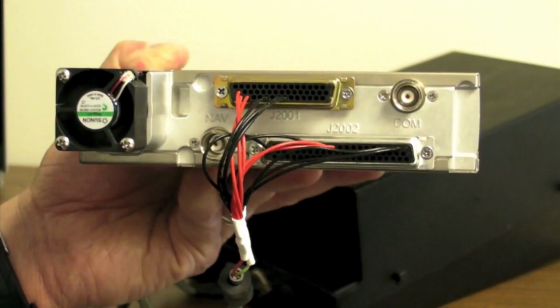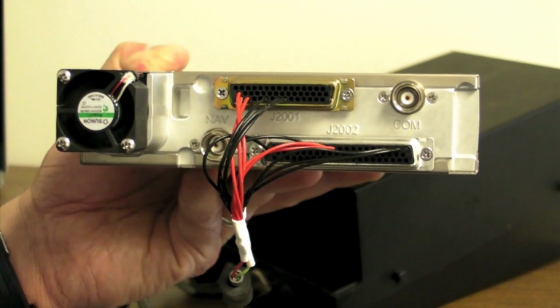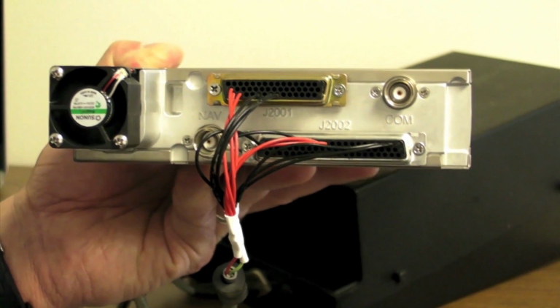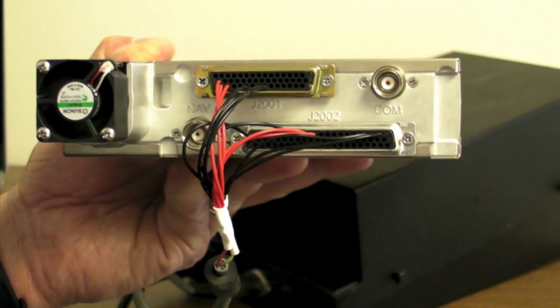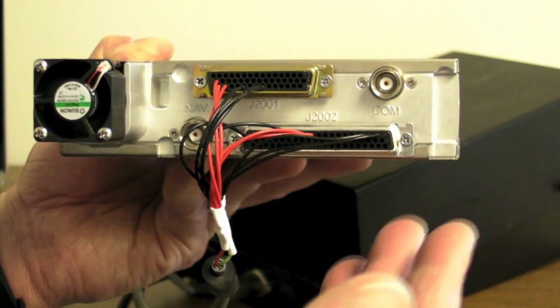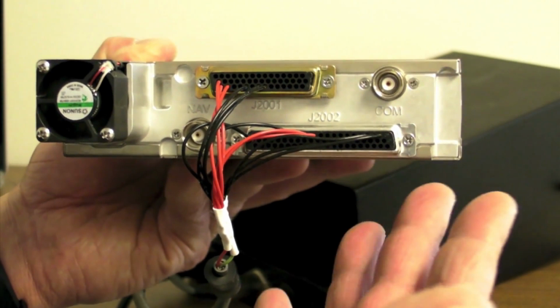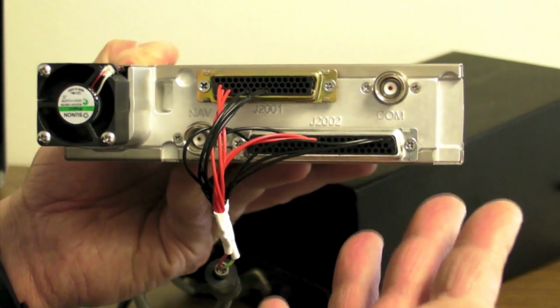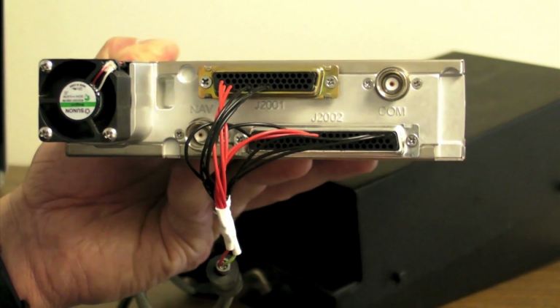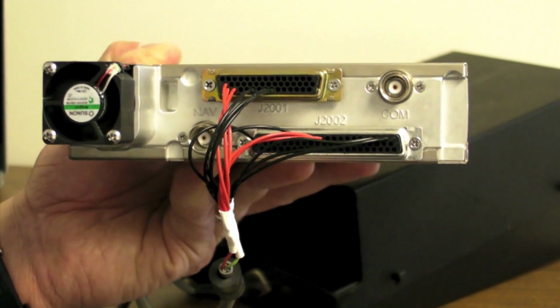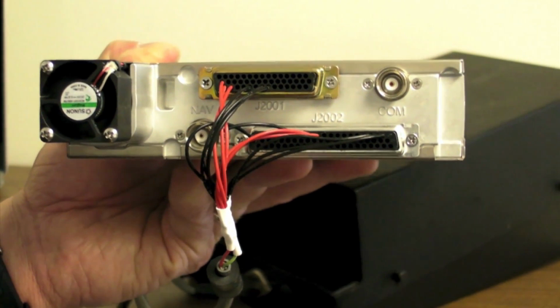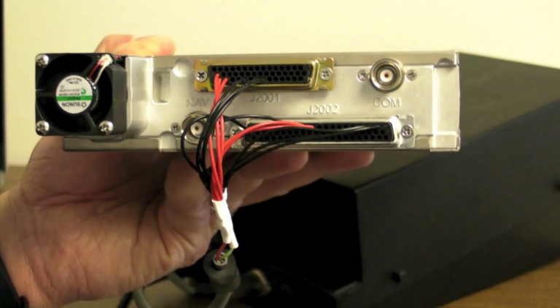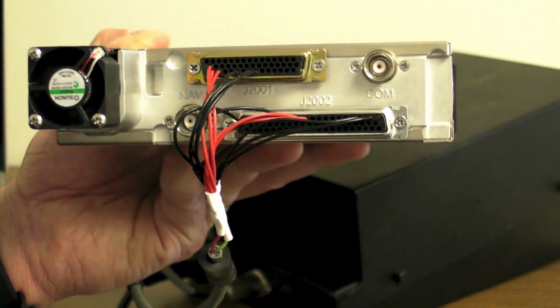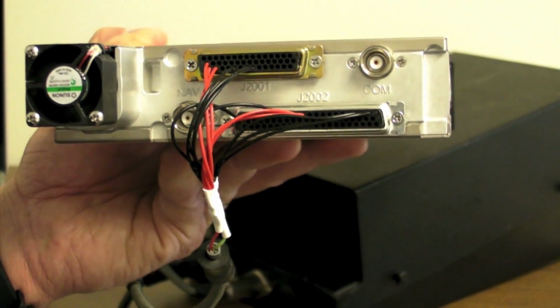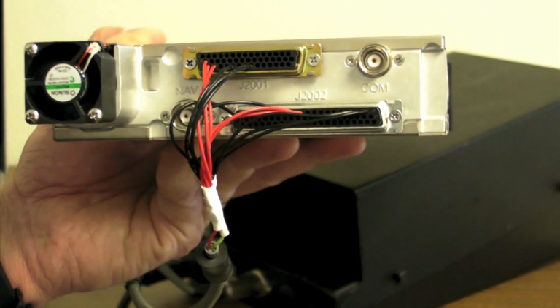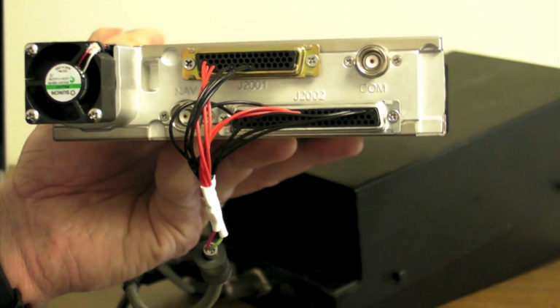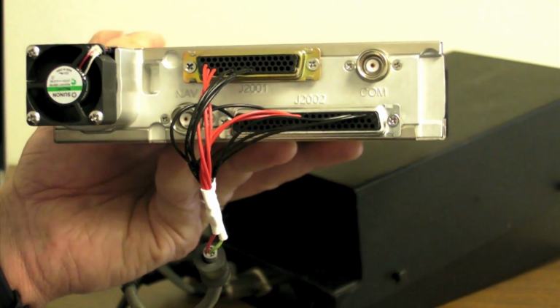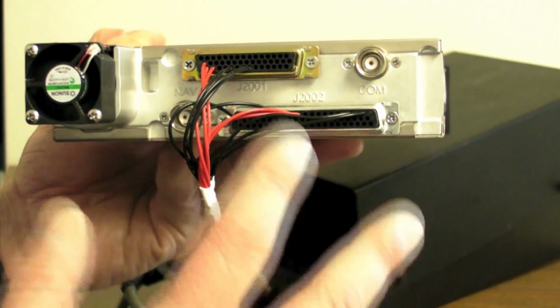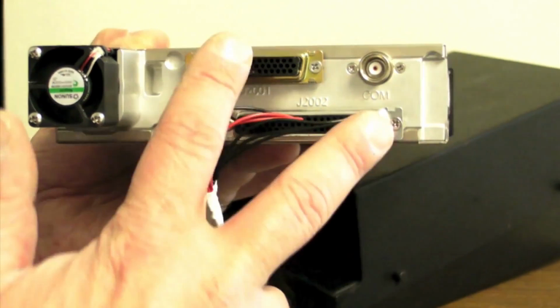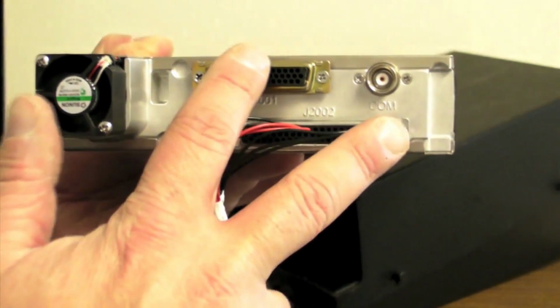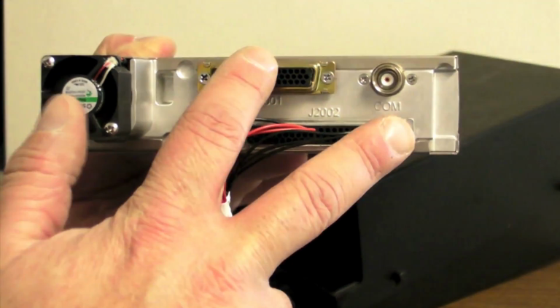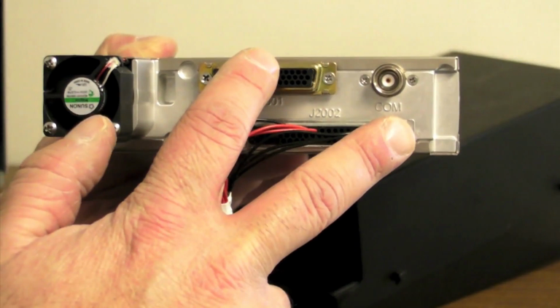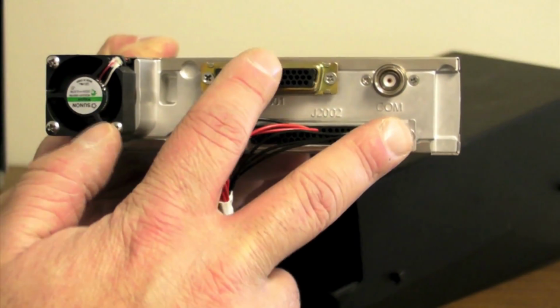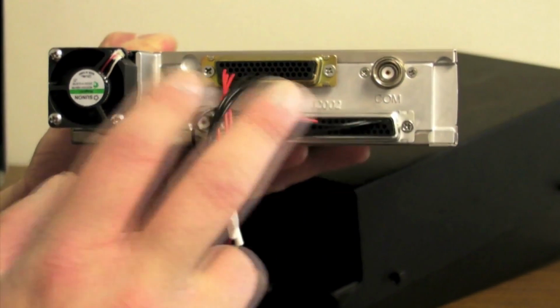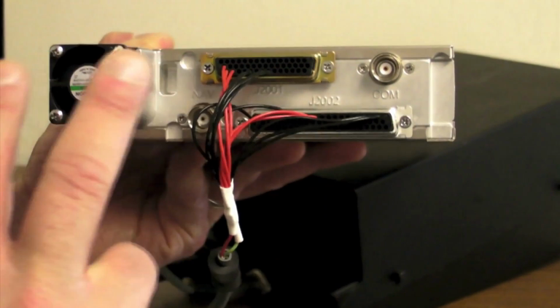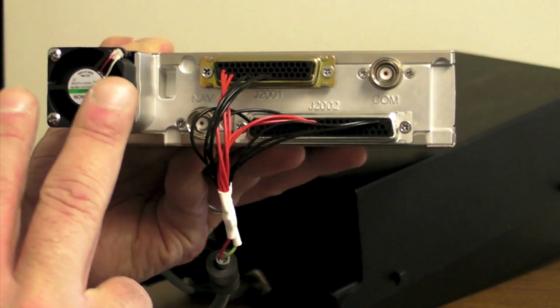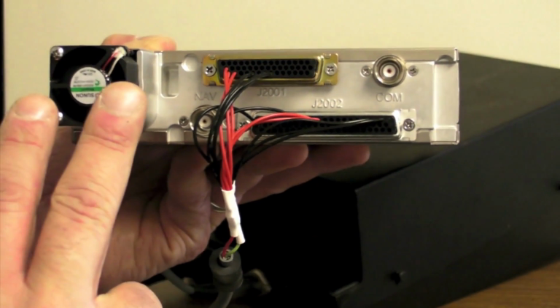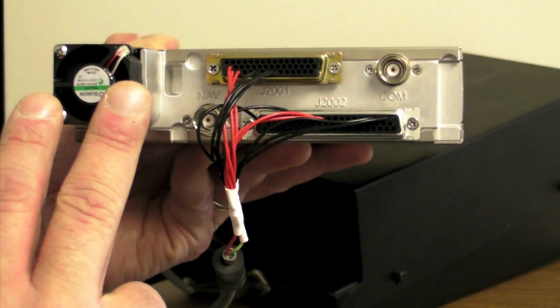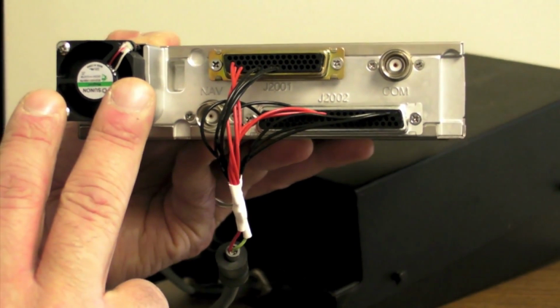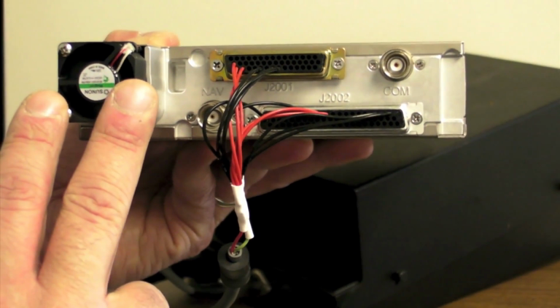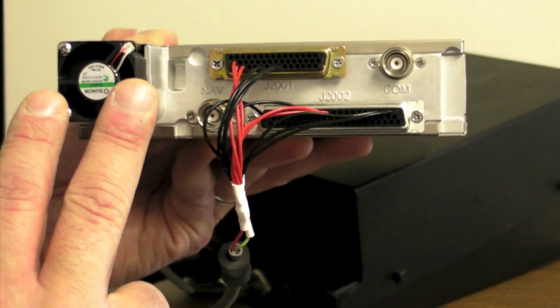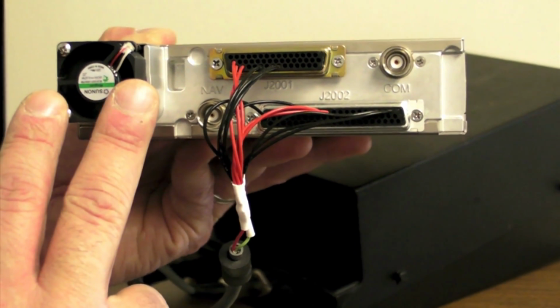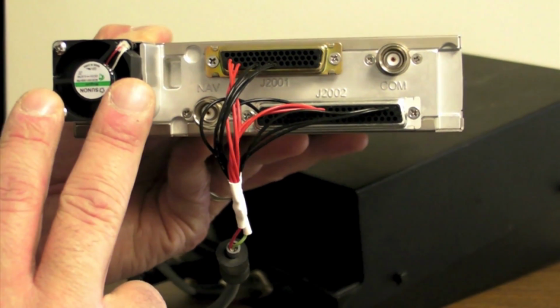The unit accepts 14 or 28 volts of input voltage, has durable connectors, and a cooling fan that's built into the rear chassis.